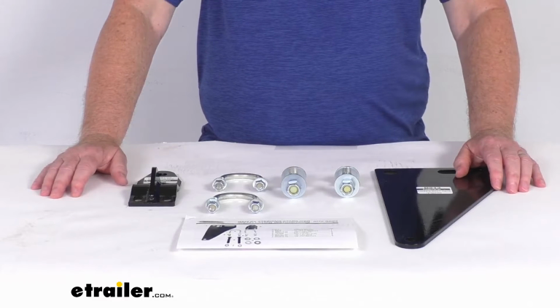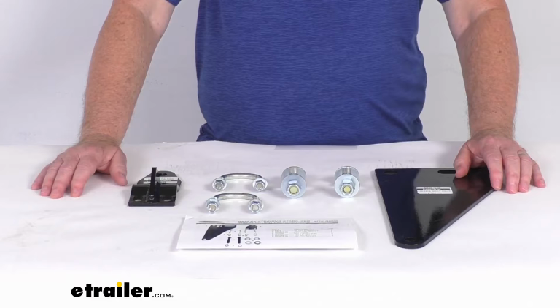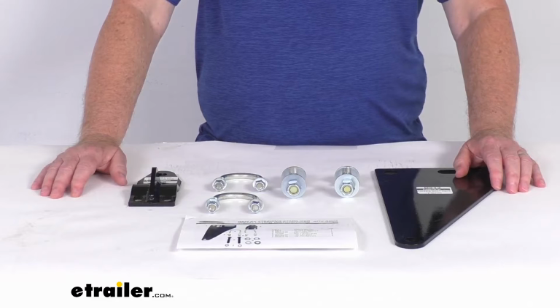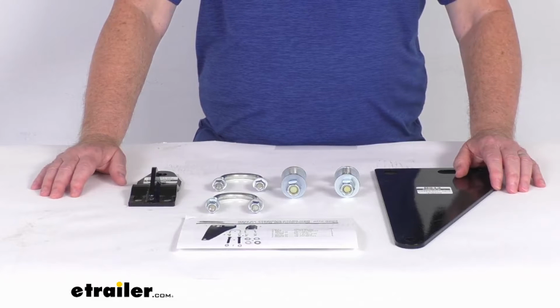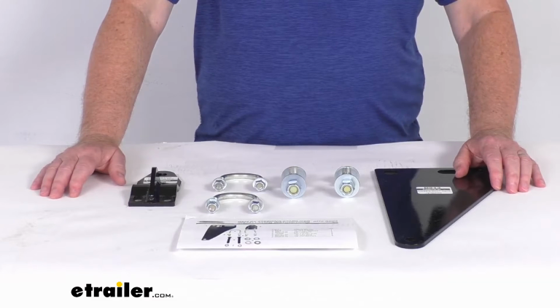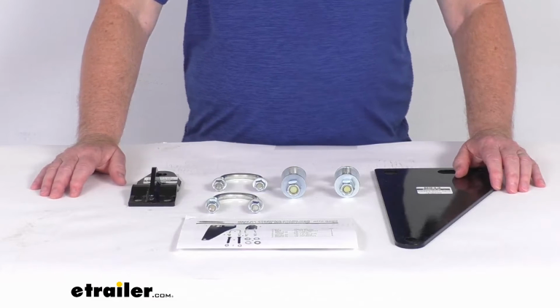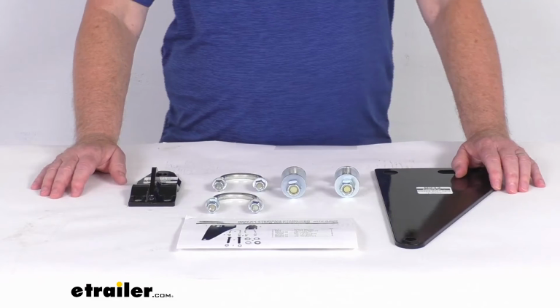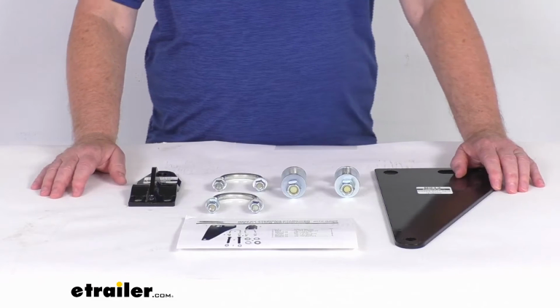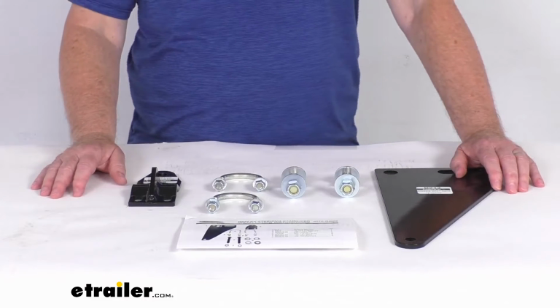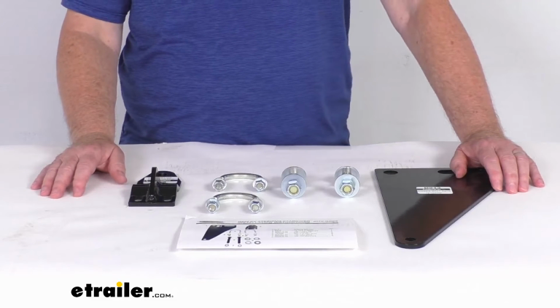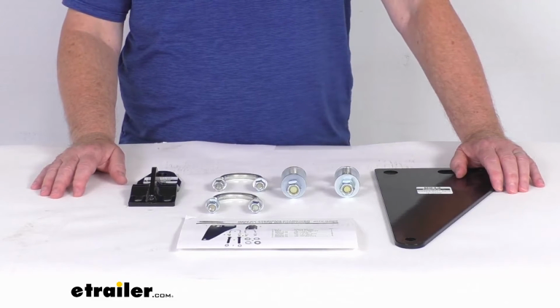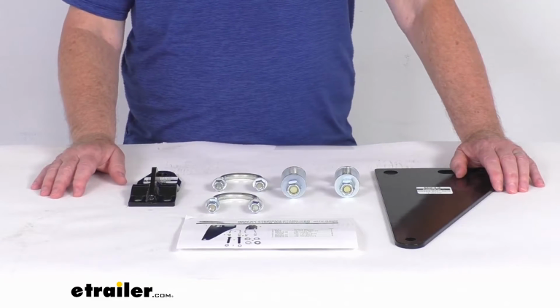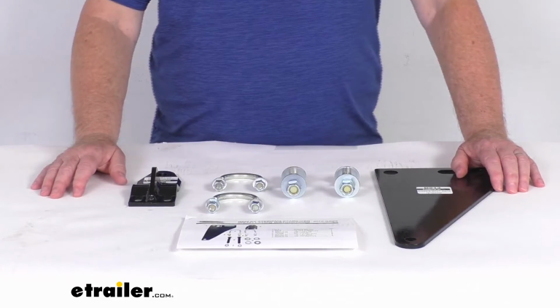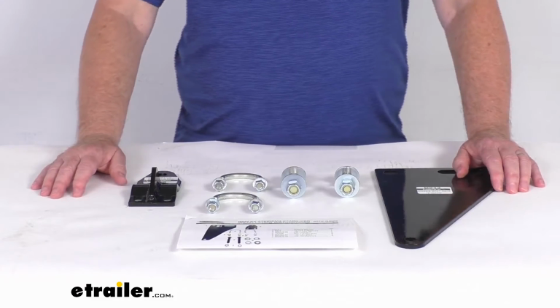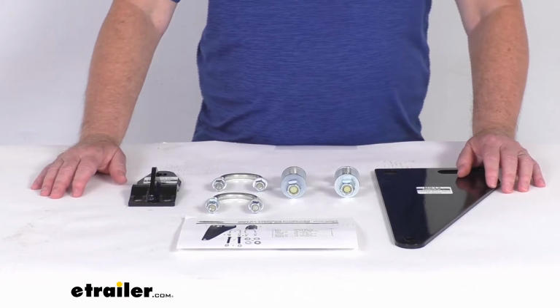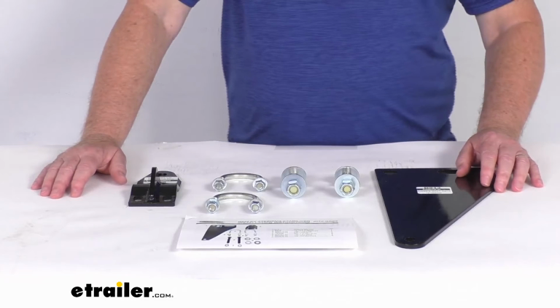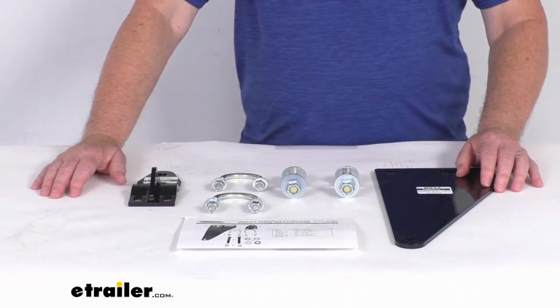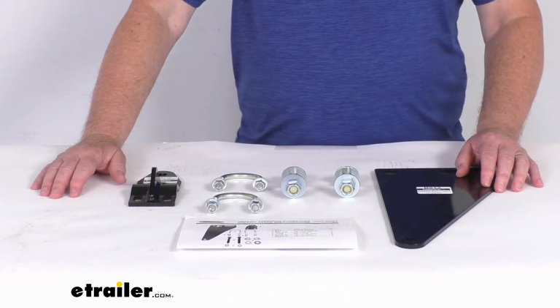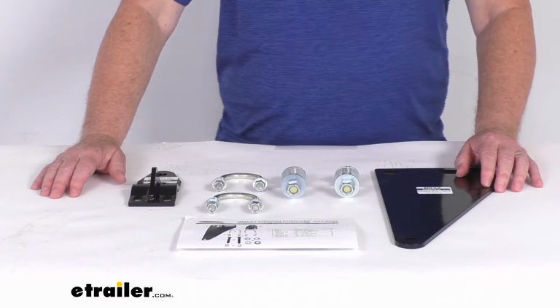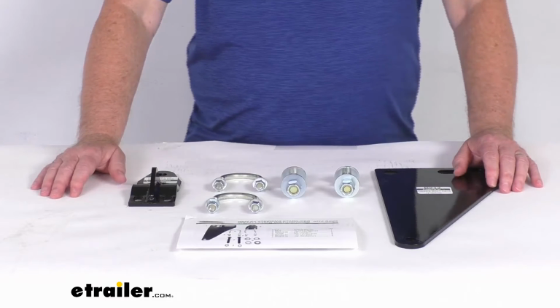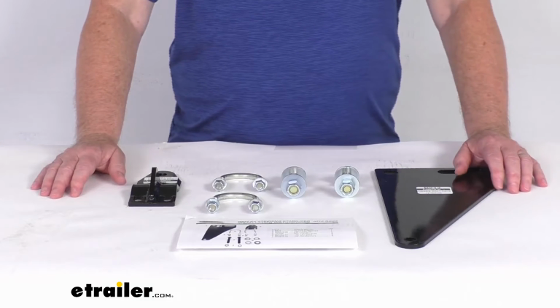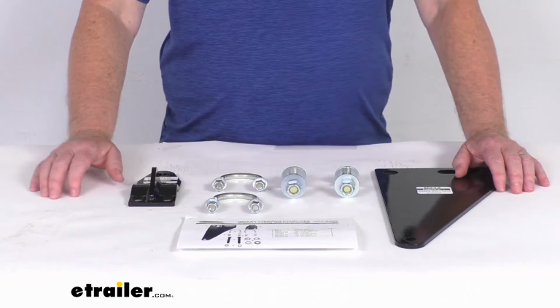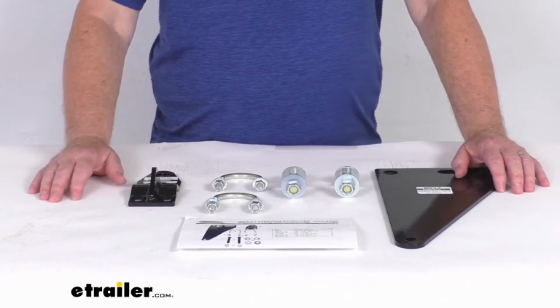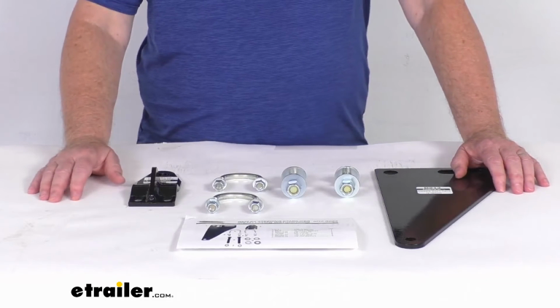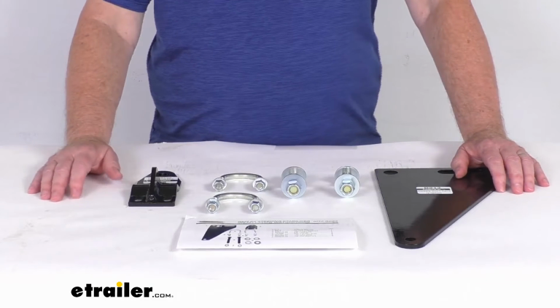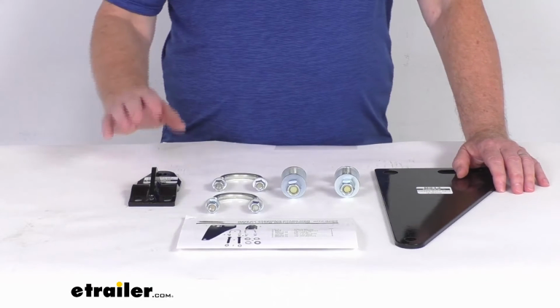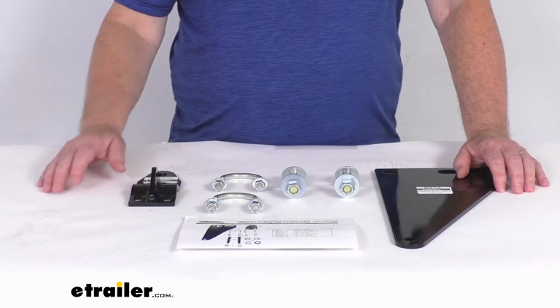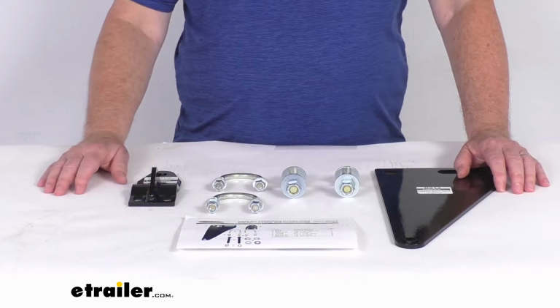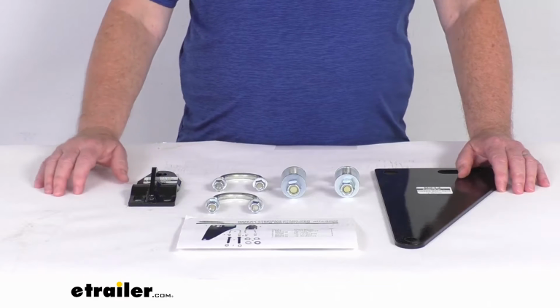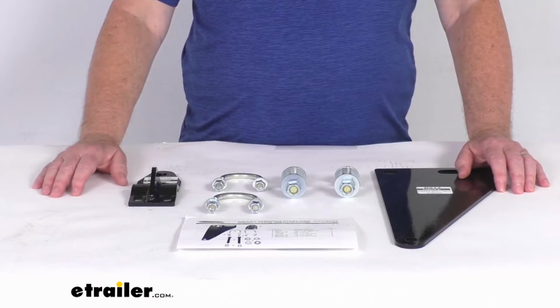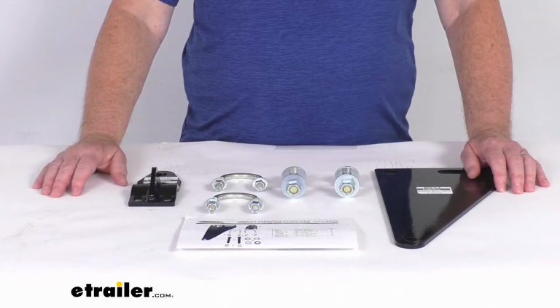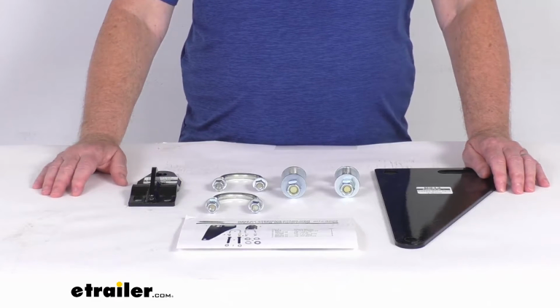This part will also work with the Roadmaster Exact Center Steering Stabilizers, part numbers RM73RR and RM36RR. All three of those stabilizers we do sell separately on our website.